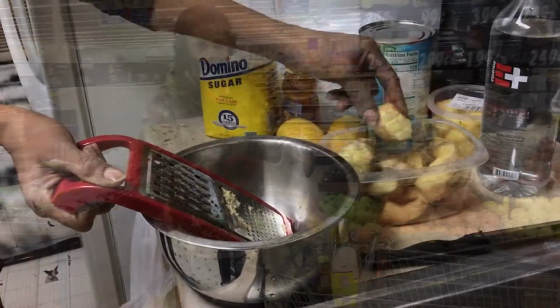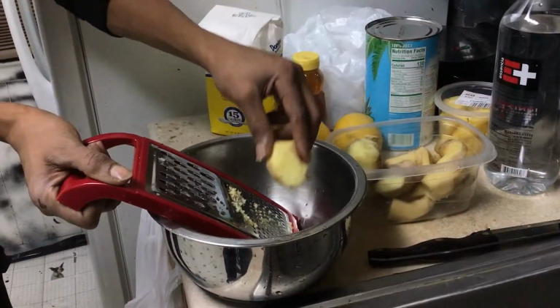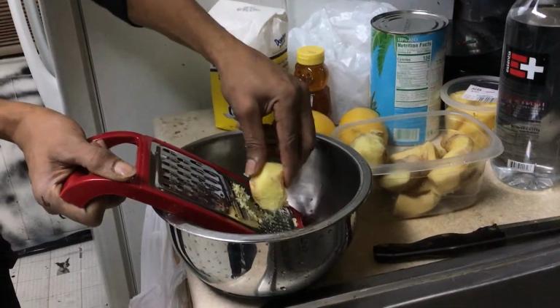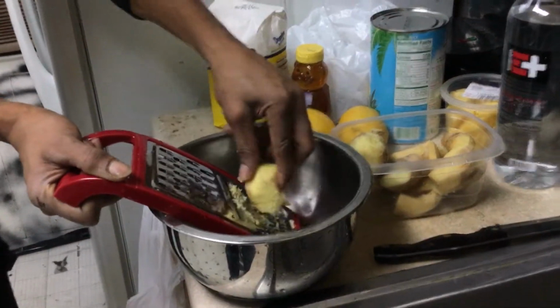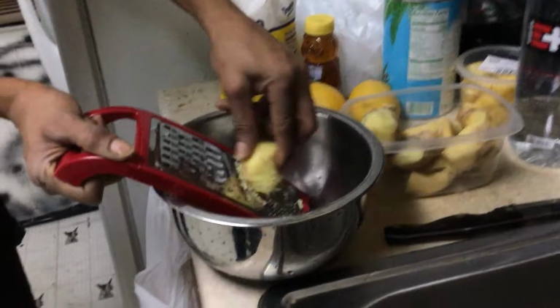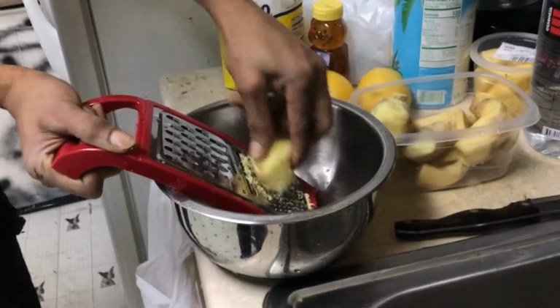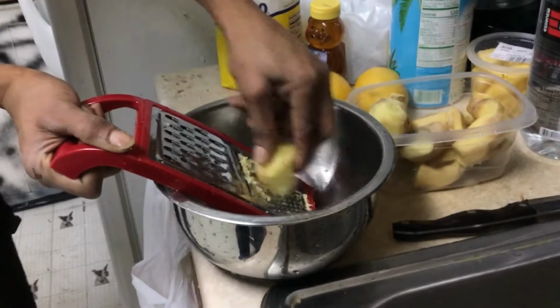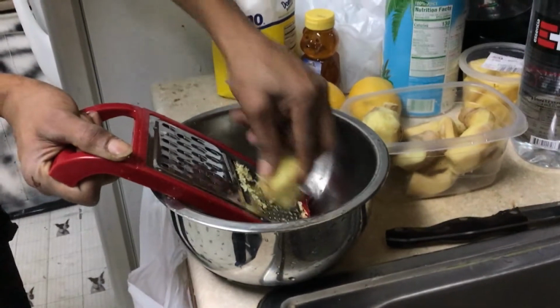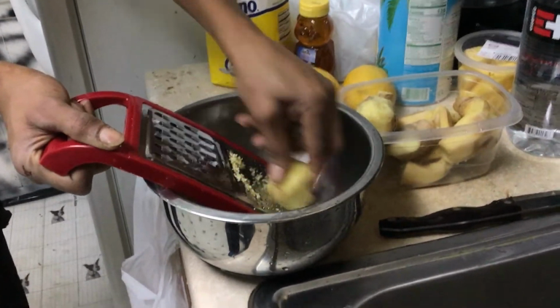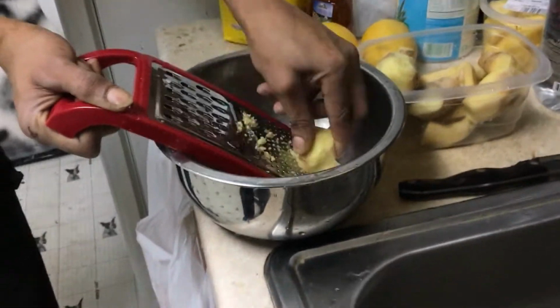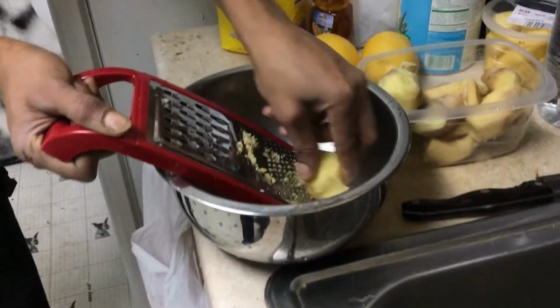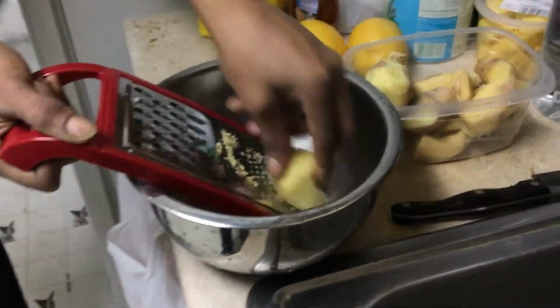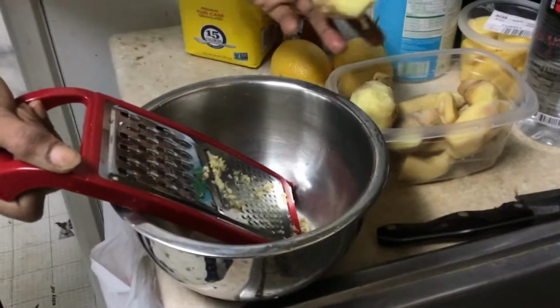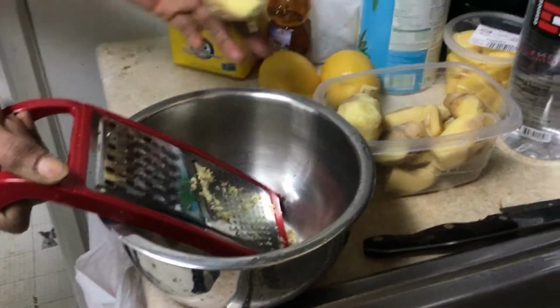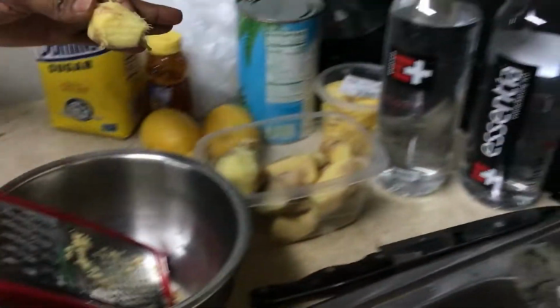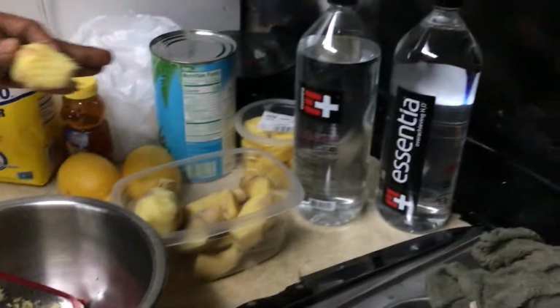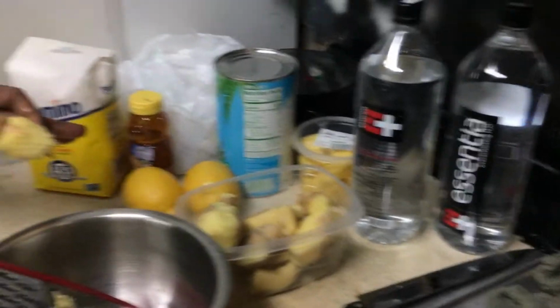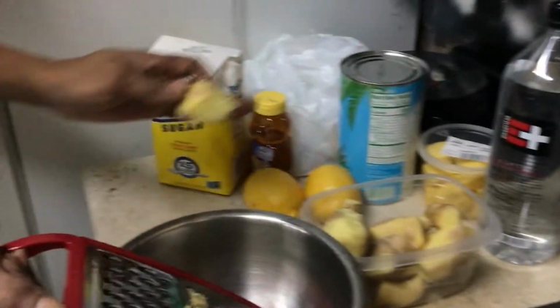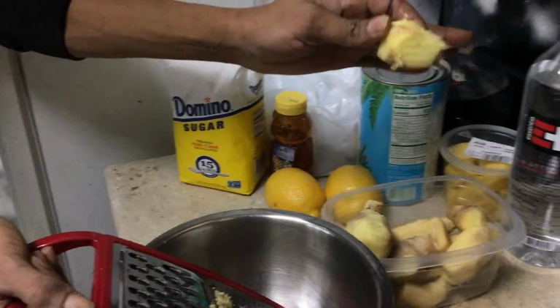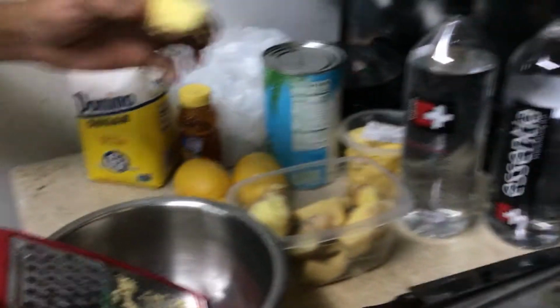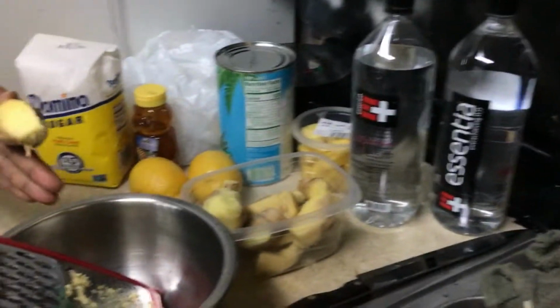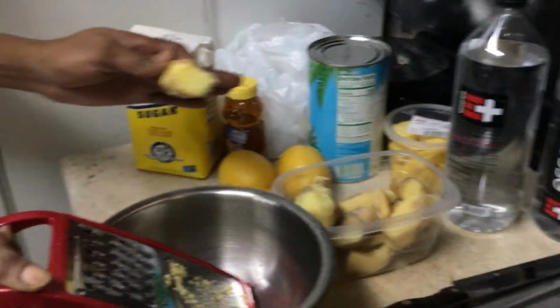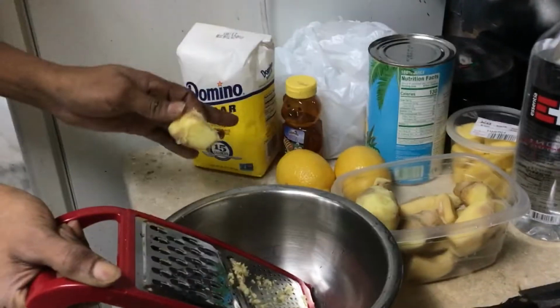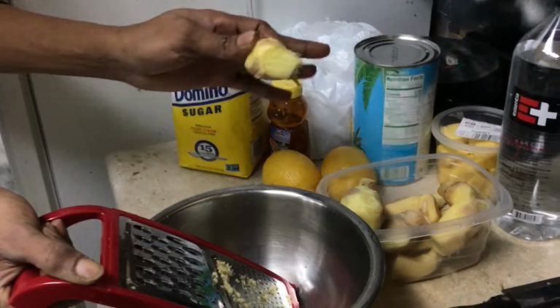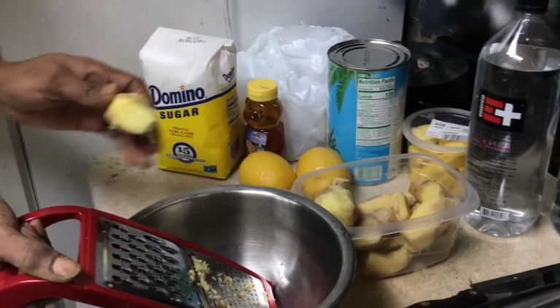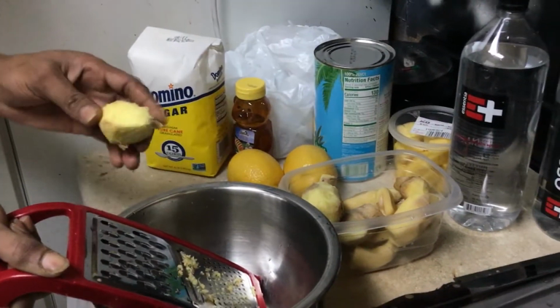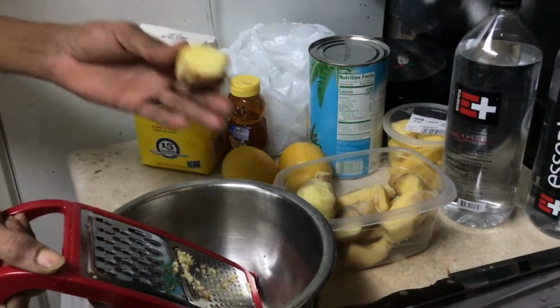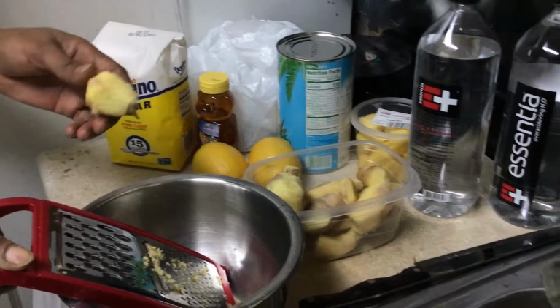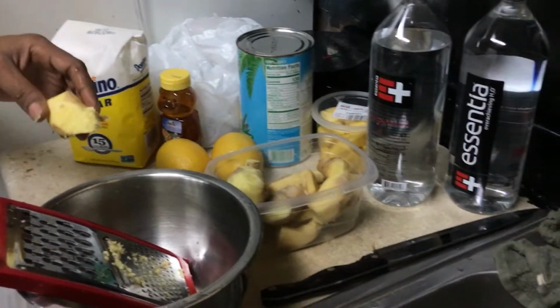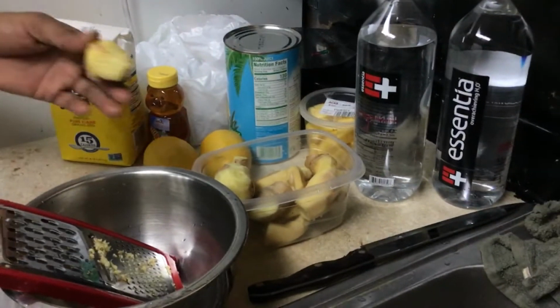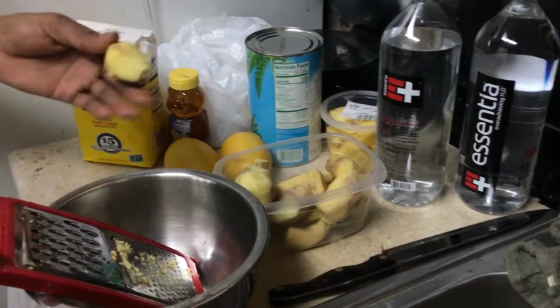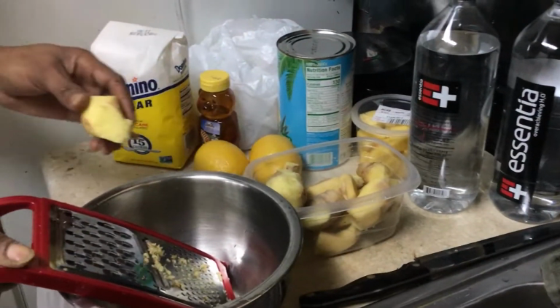Then, grind the ginger and basically mix it with water and any of these ingredients to create a bright, healthy tonic.